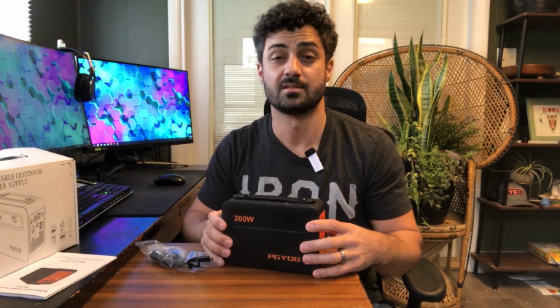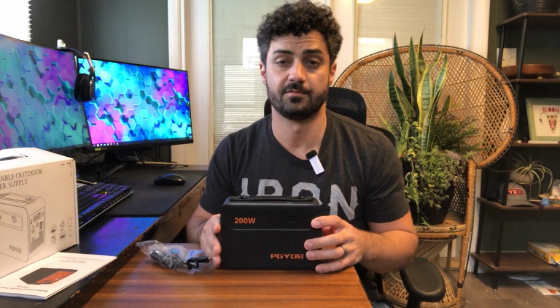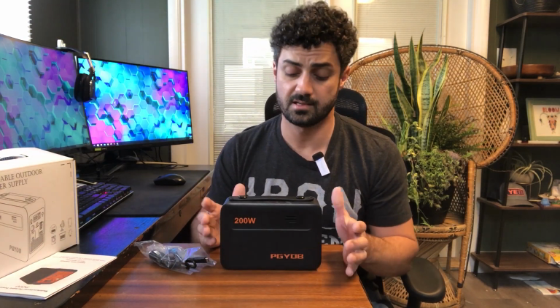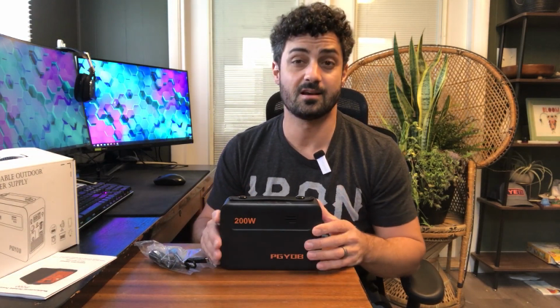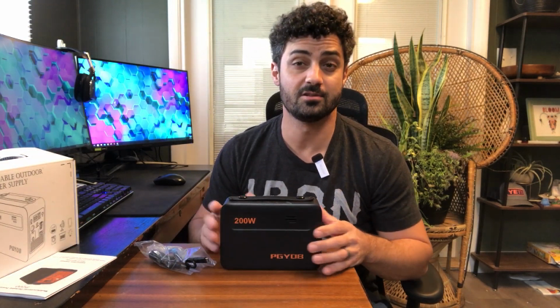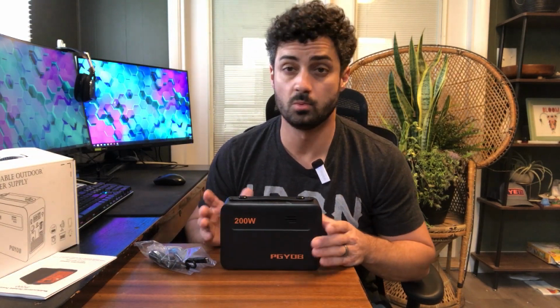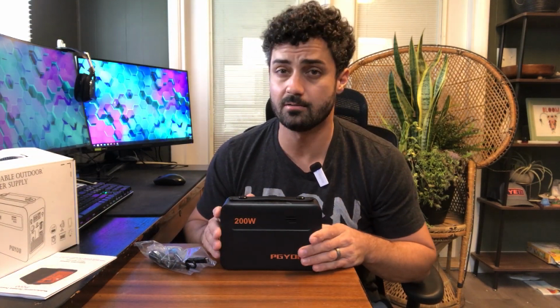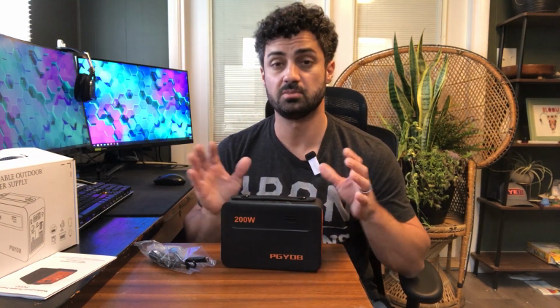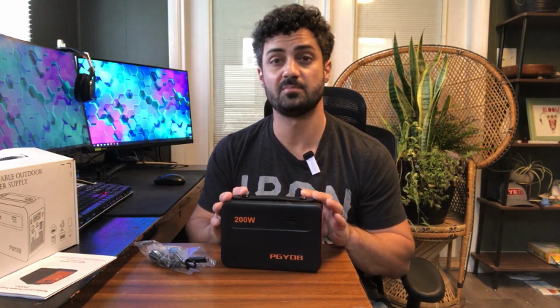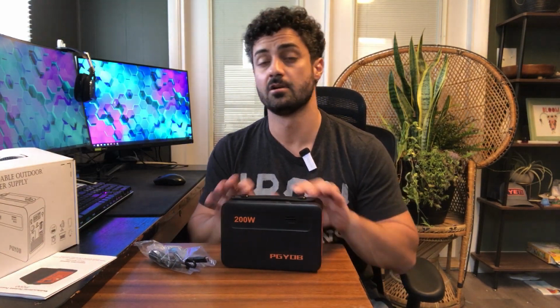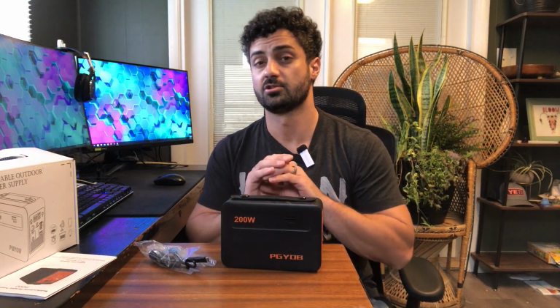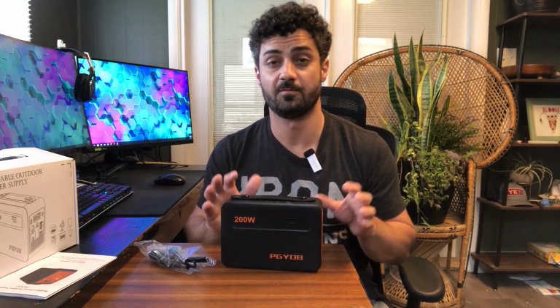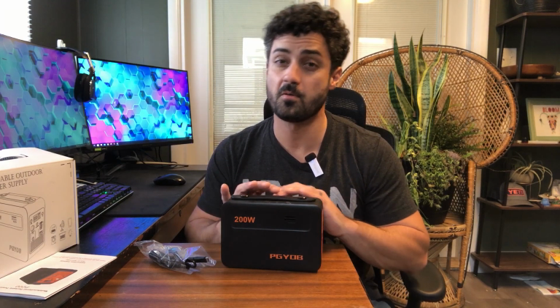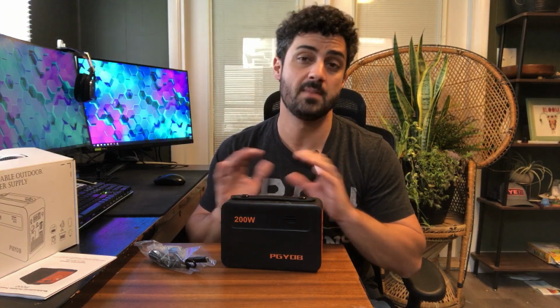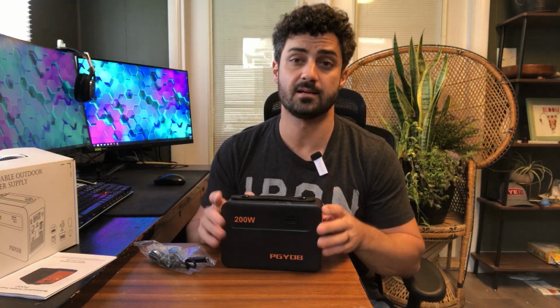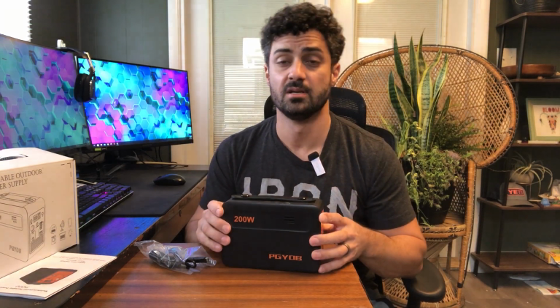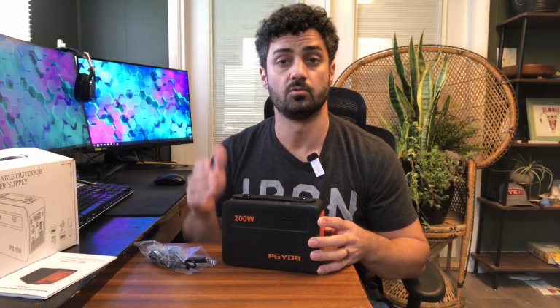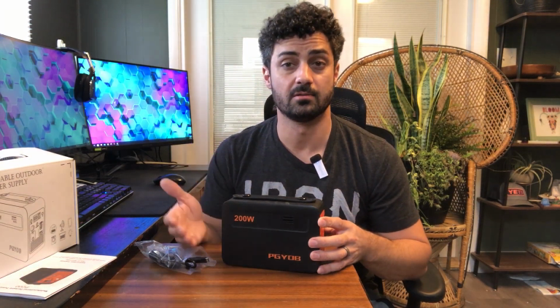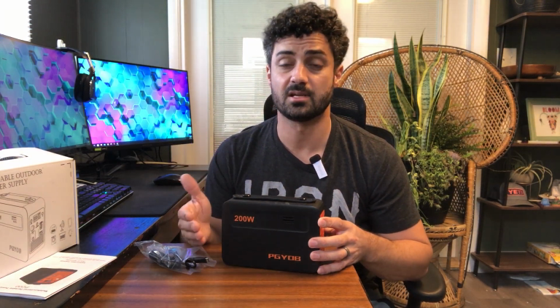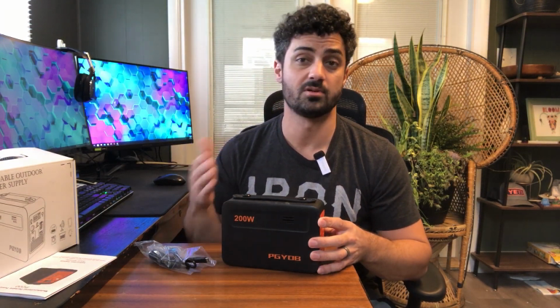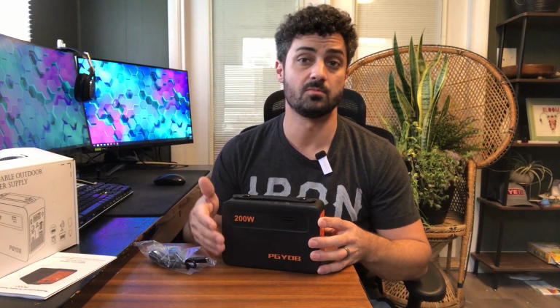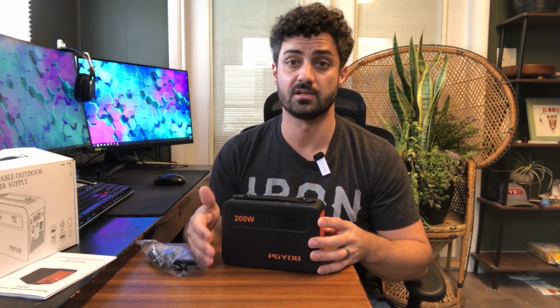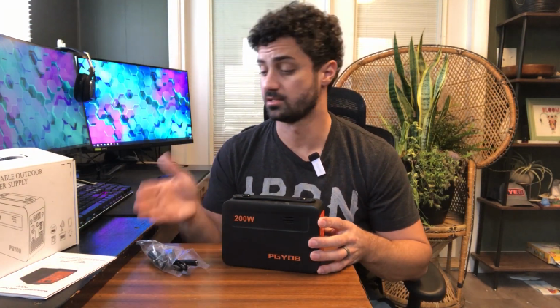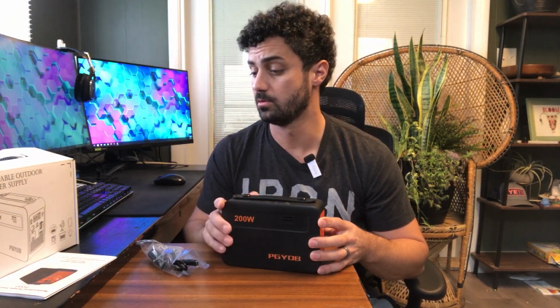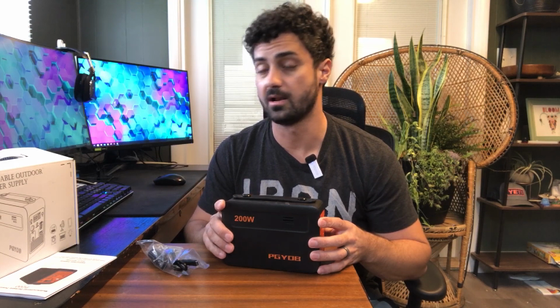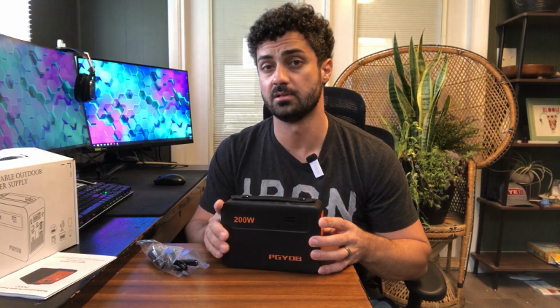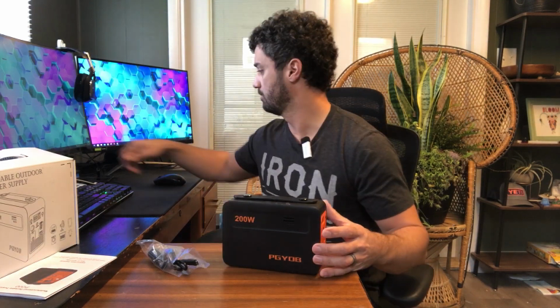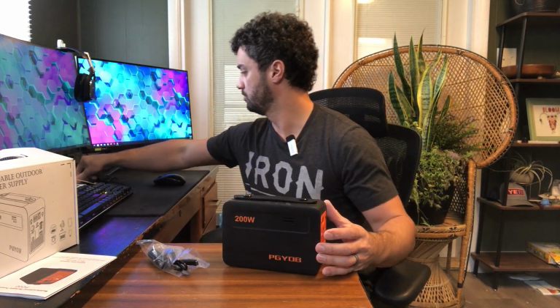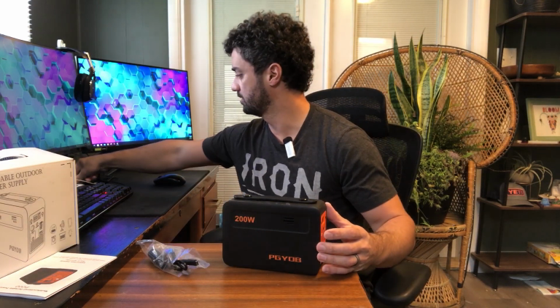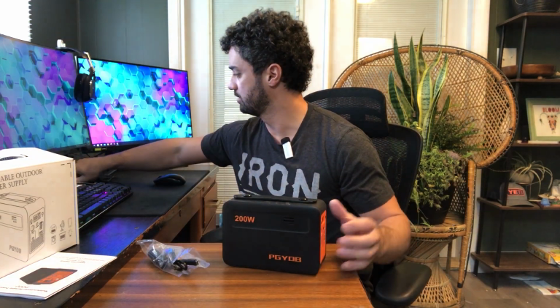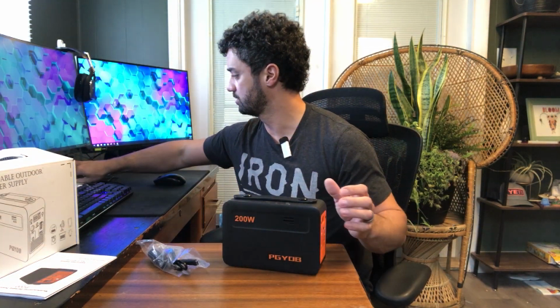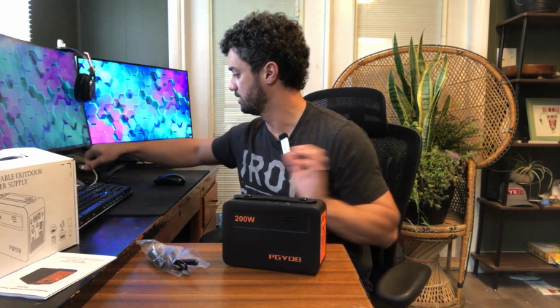This device is 102 watt hours, so there's plenty of power to charge your phone many times, run your laptop, and run smaller devices. It has a 200 watt output. Let's plug something in just to try it out.